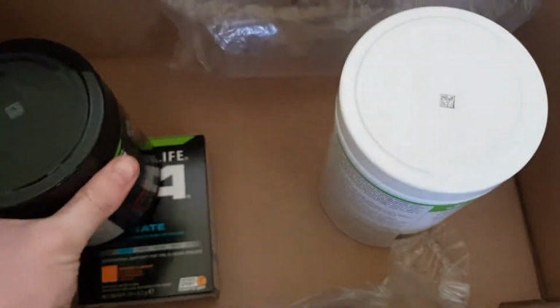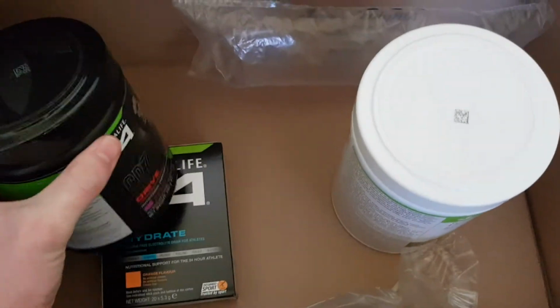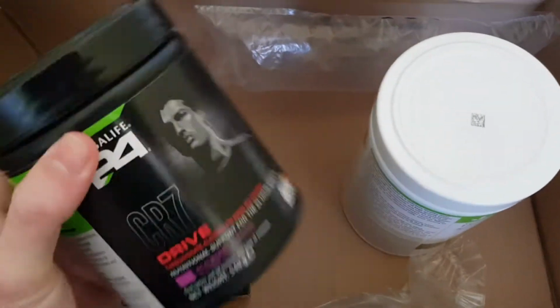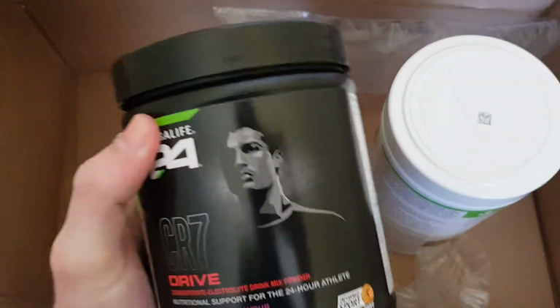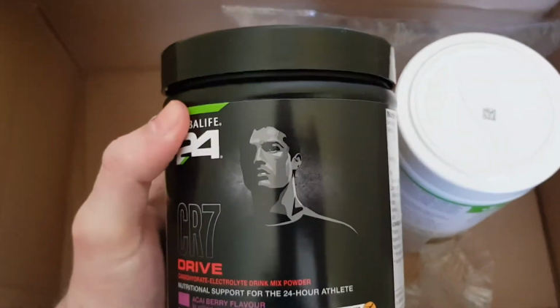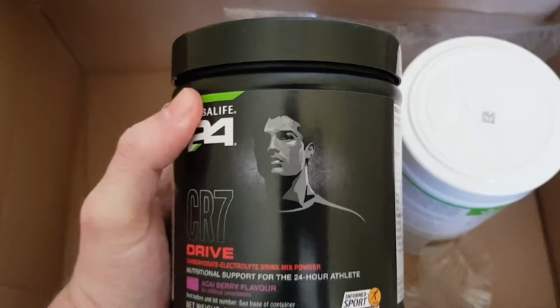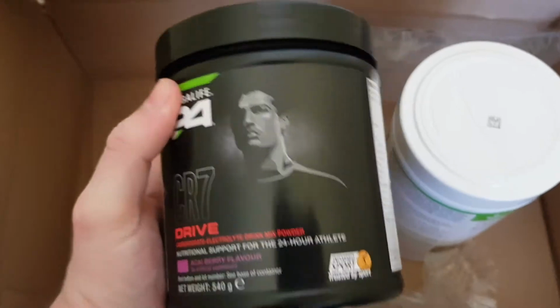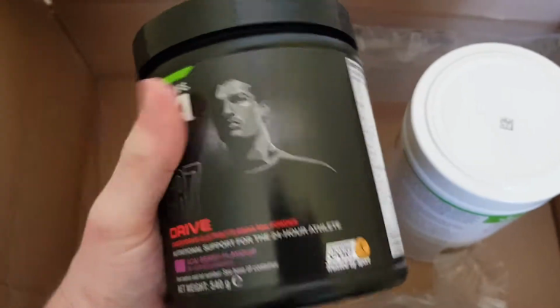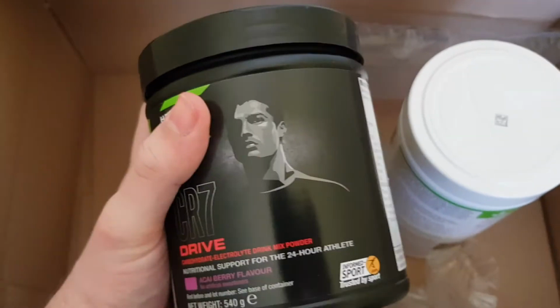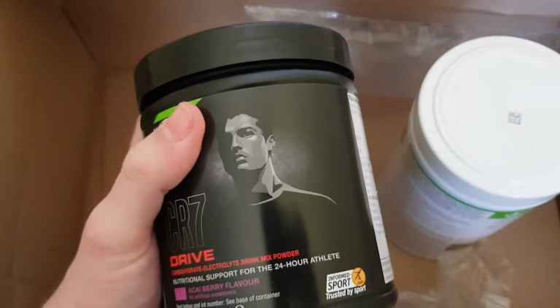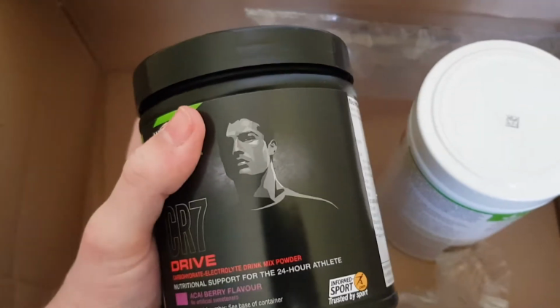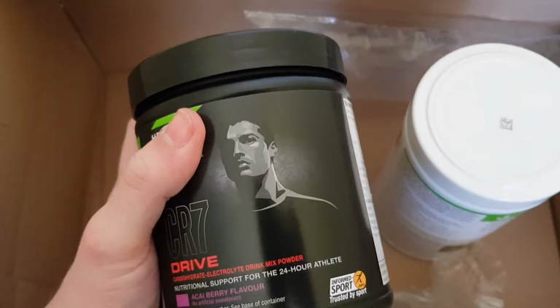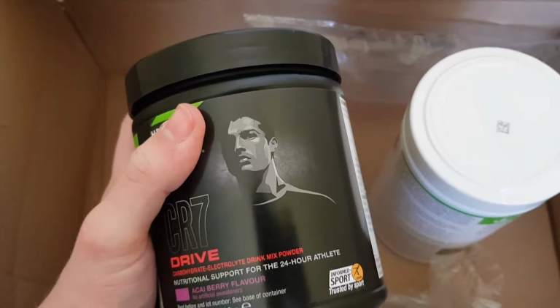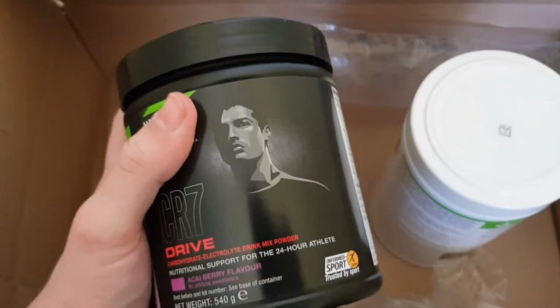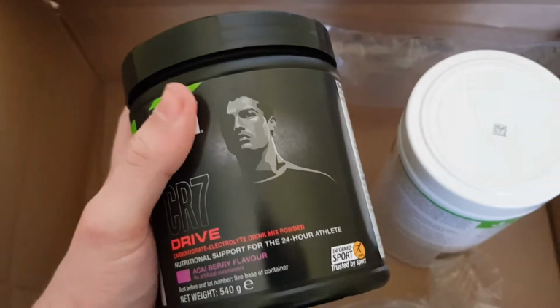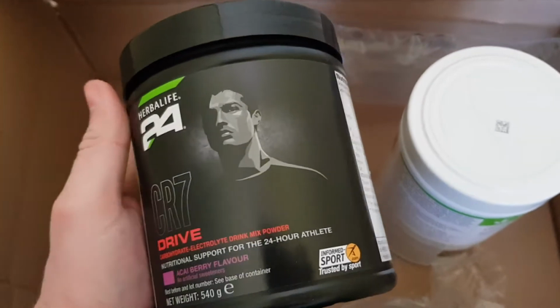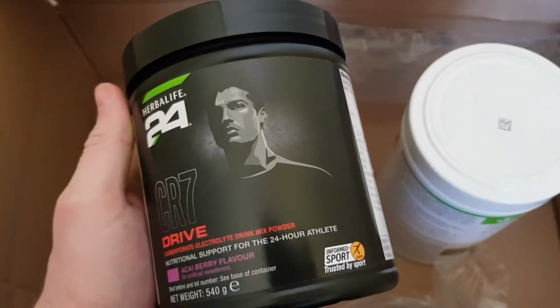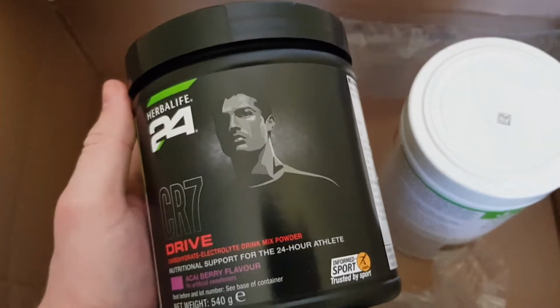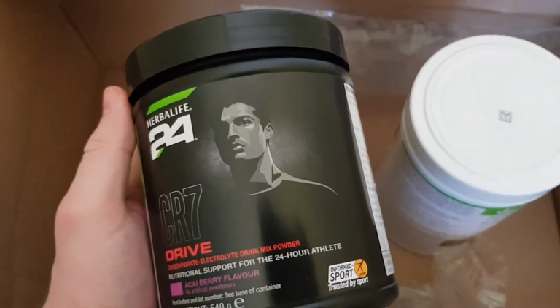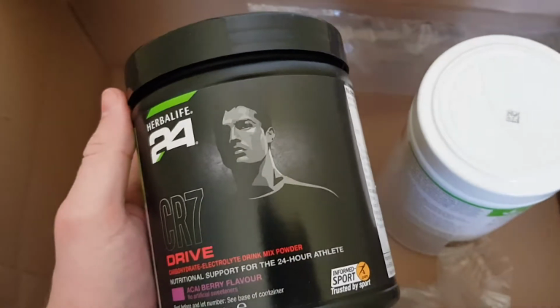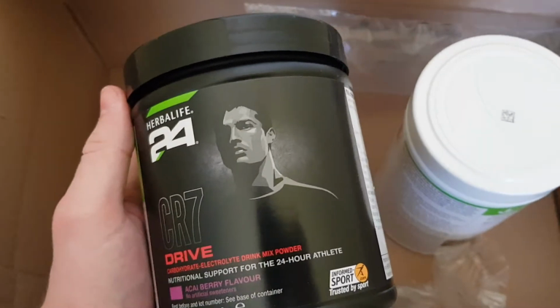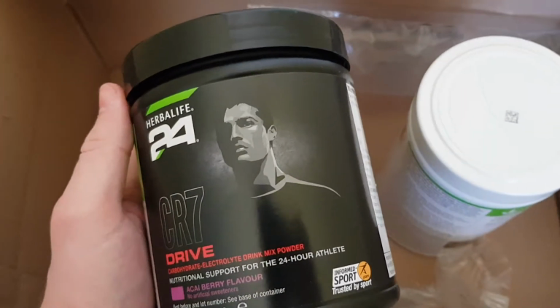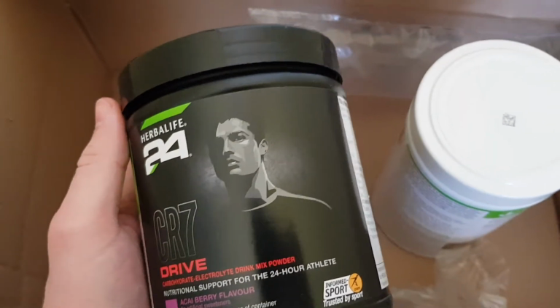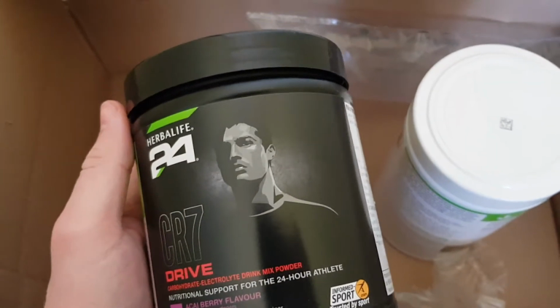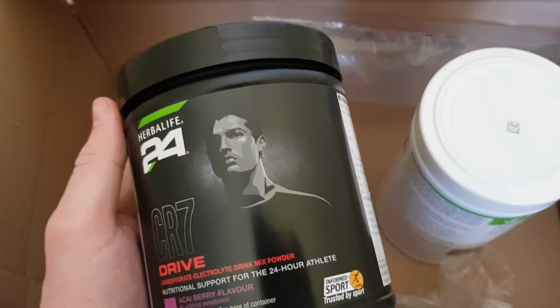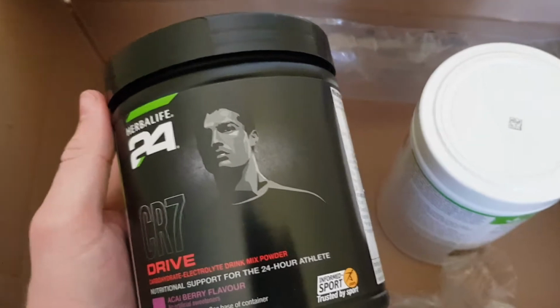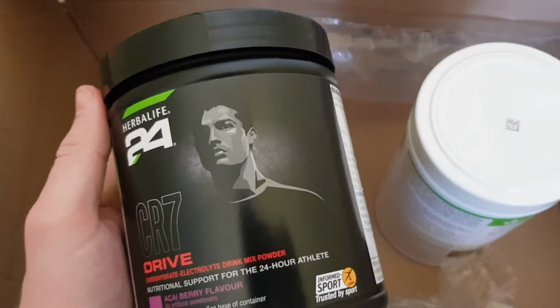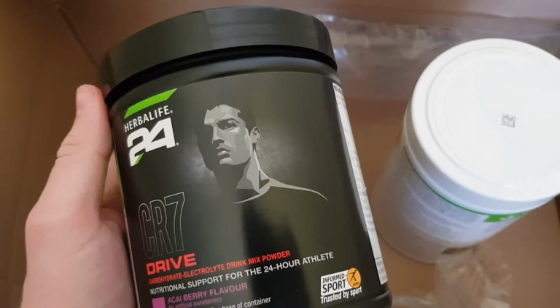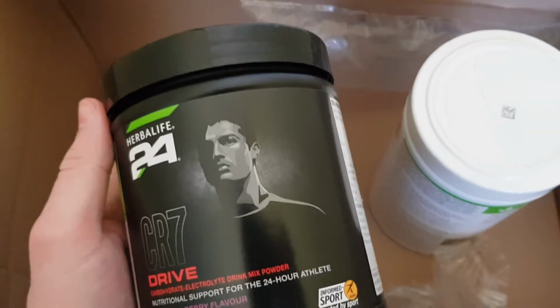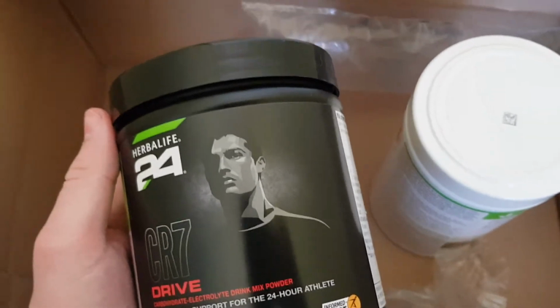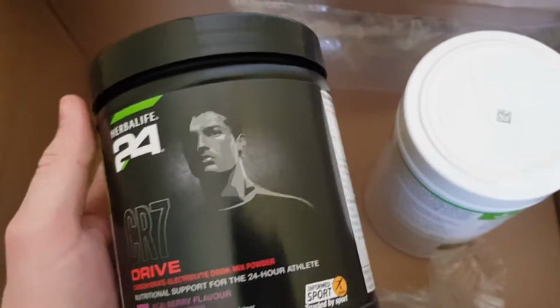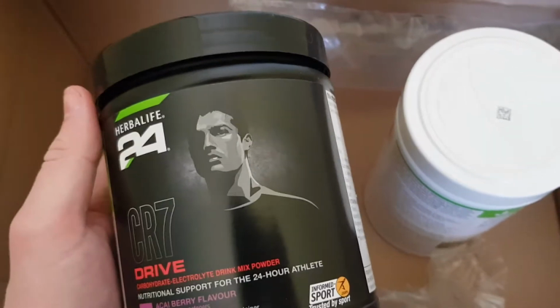I've tried this stuff before. This stuff is amazing. It literally gives you so much energy when you're playing football. I know Ronaldo uses it.